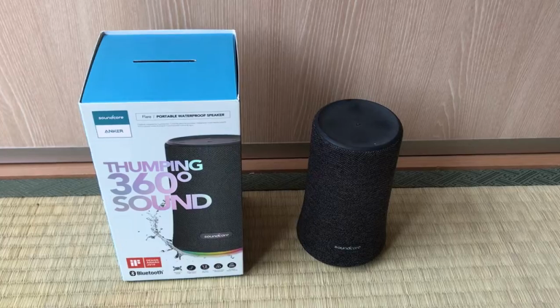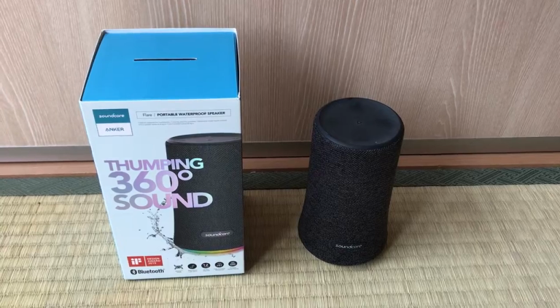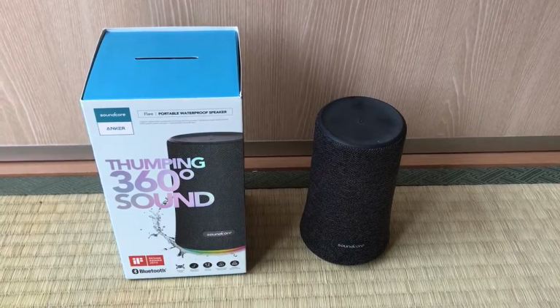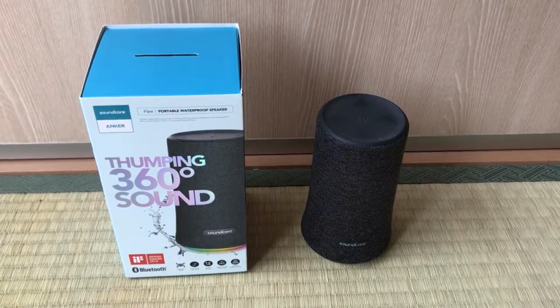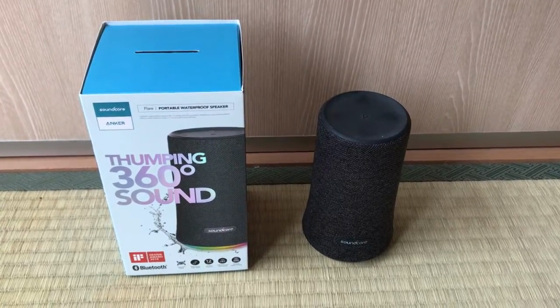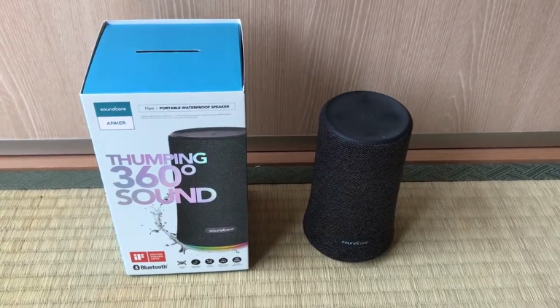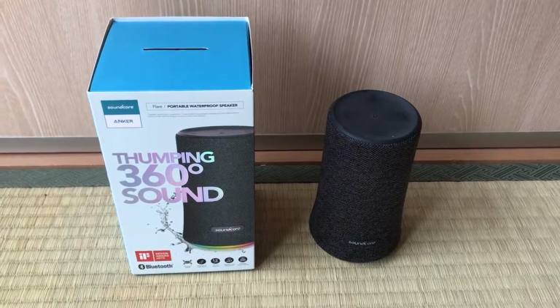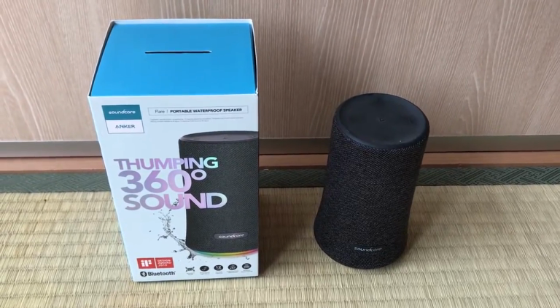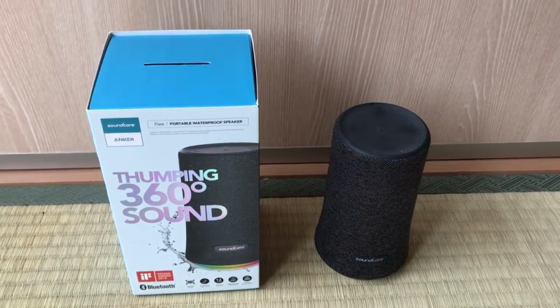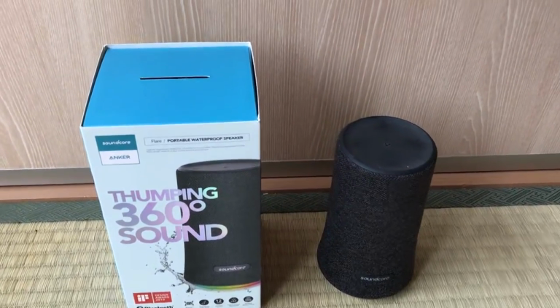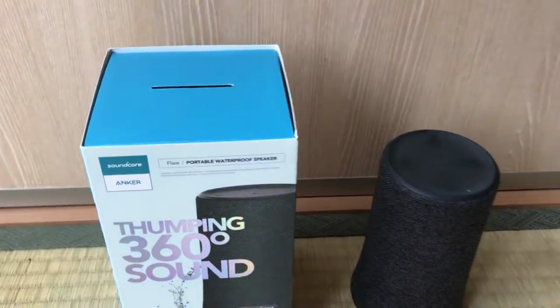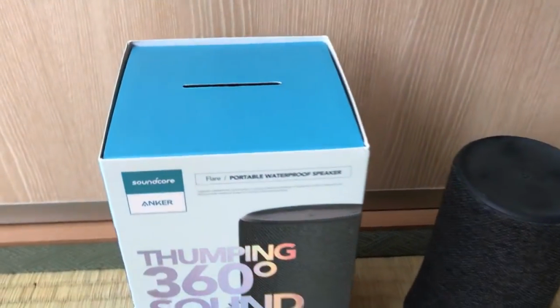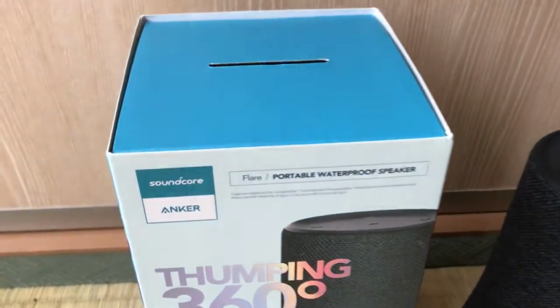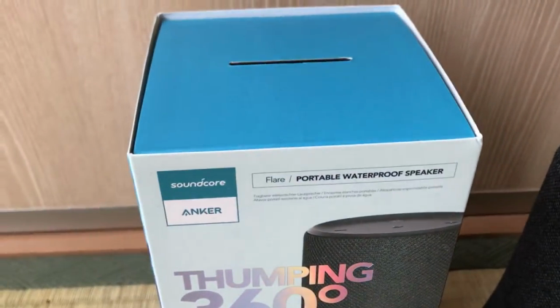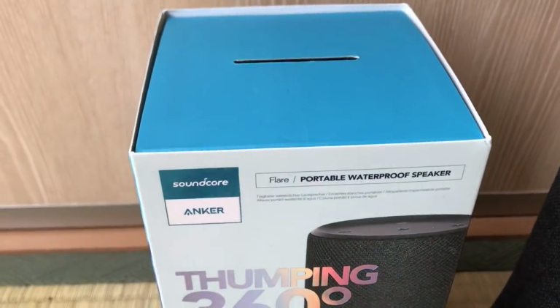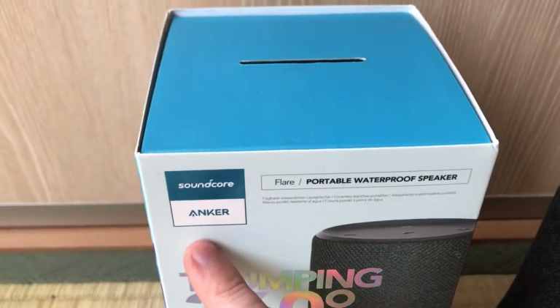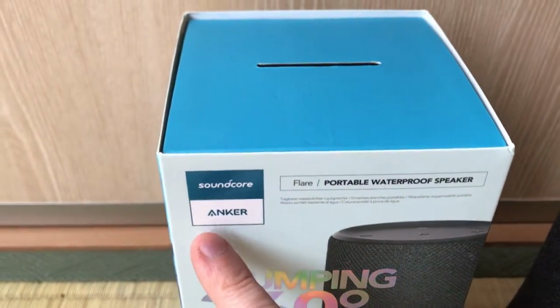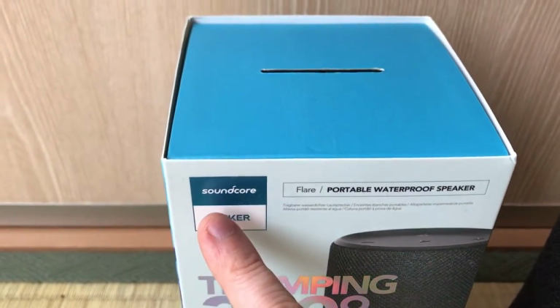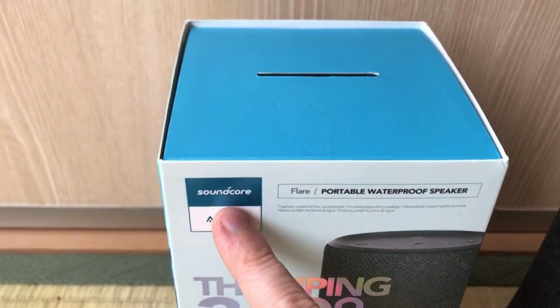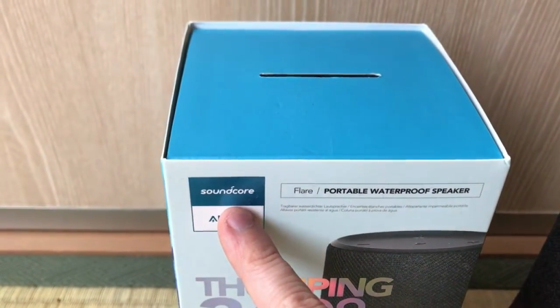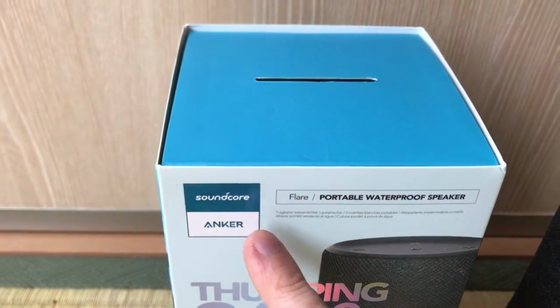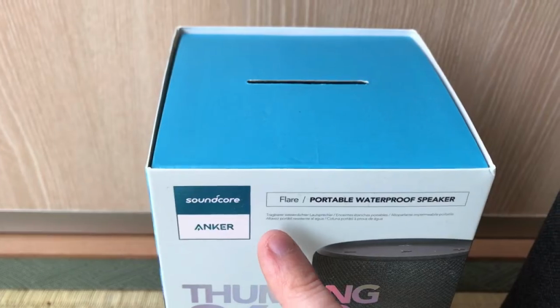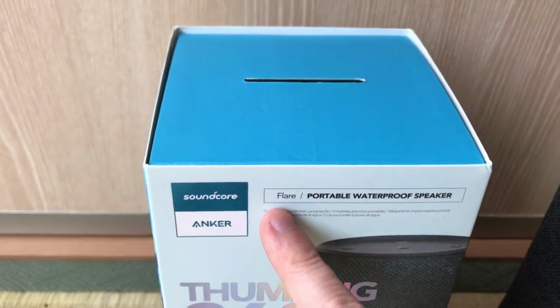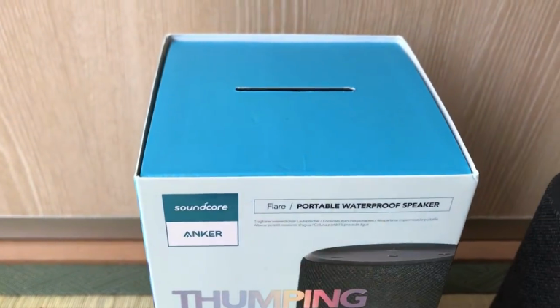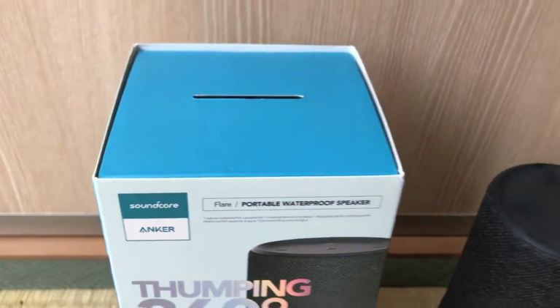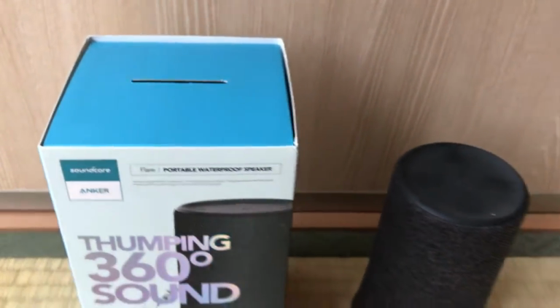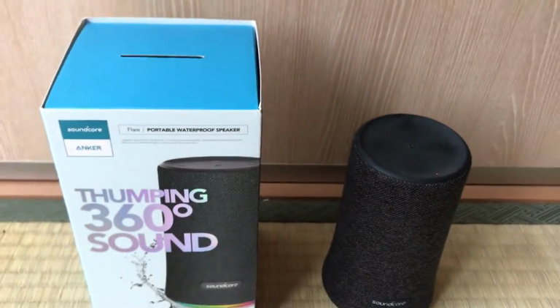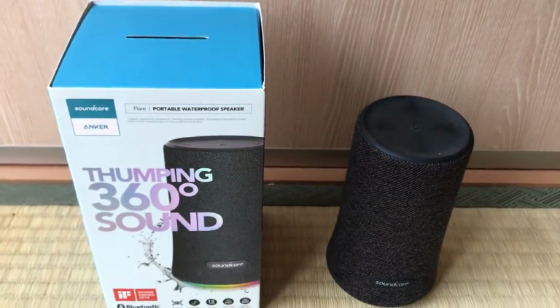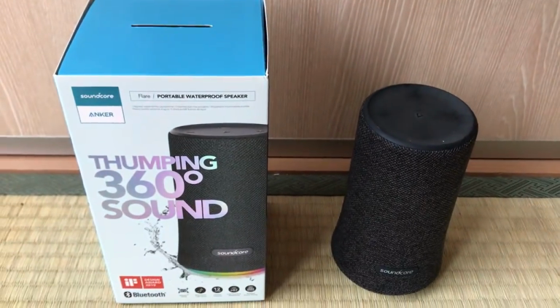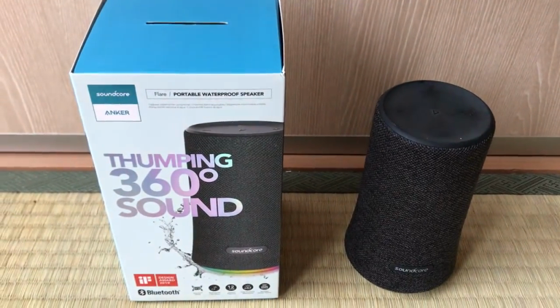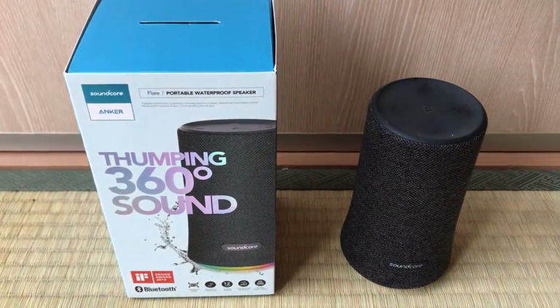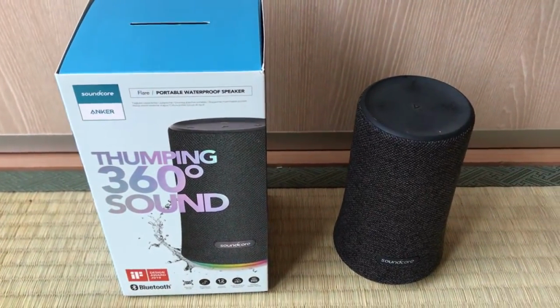This is a short, not in-depth review on the Anker Soundcore Flare waterproof speaker.